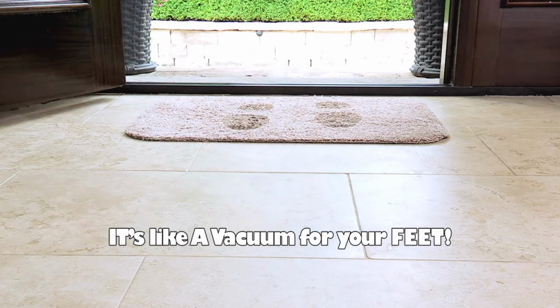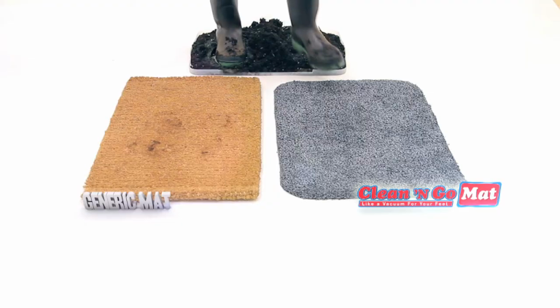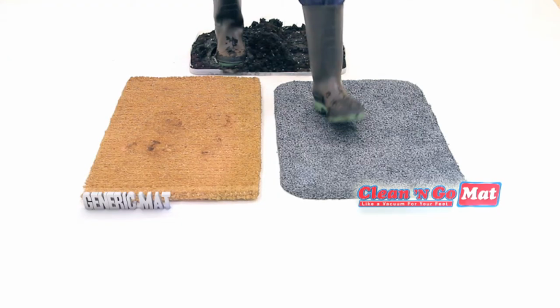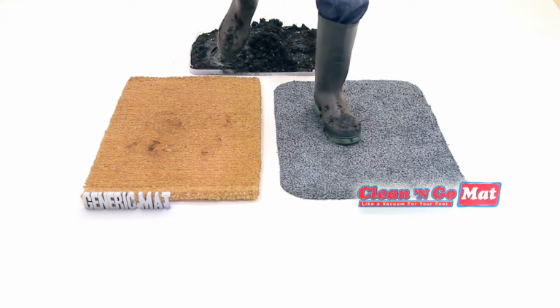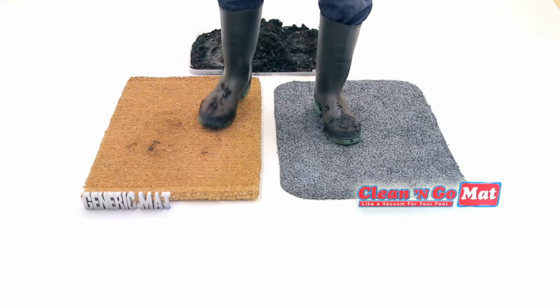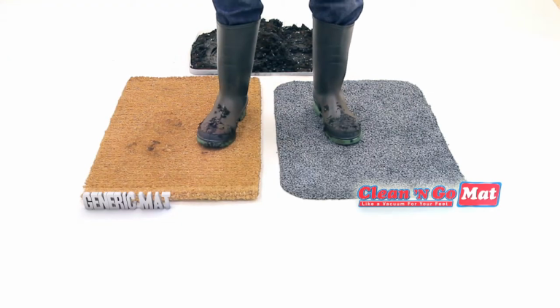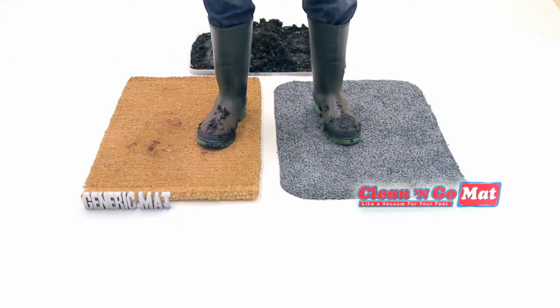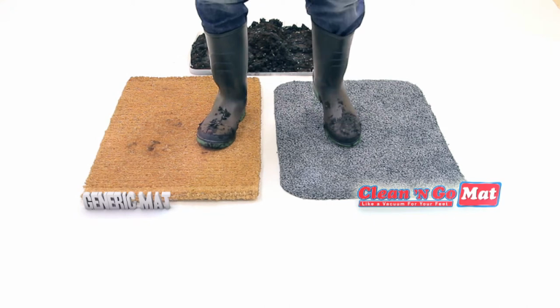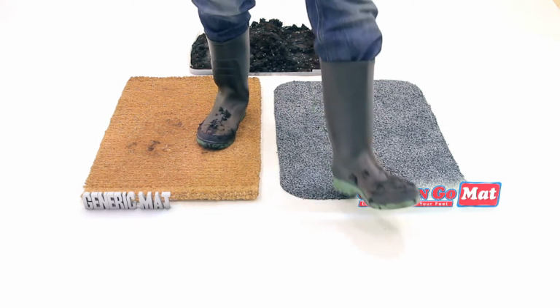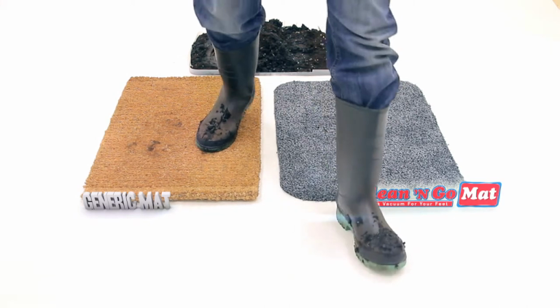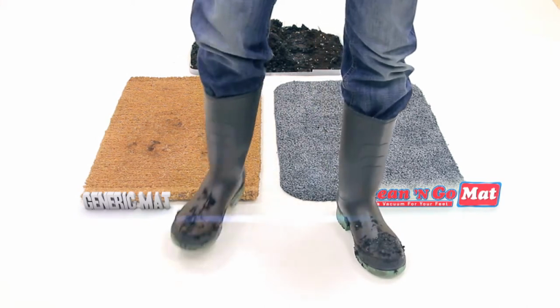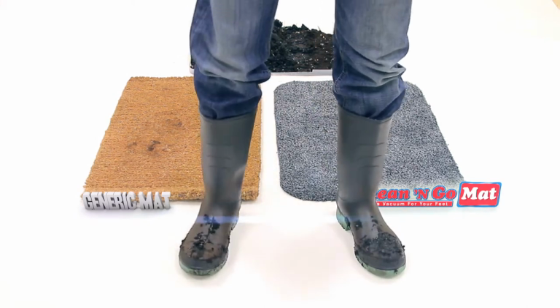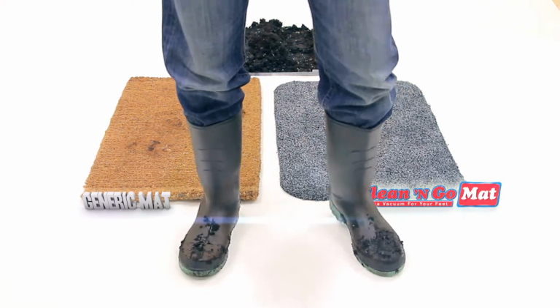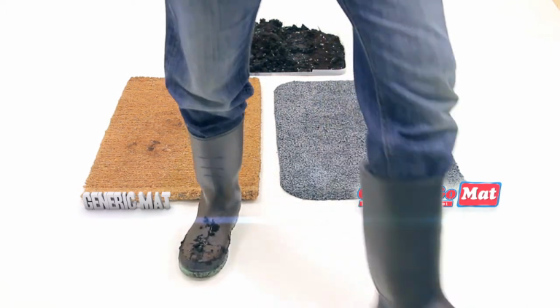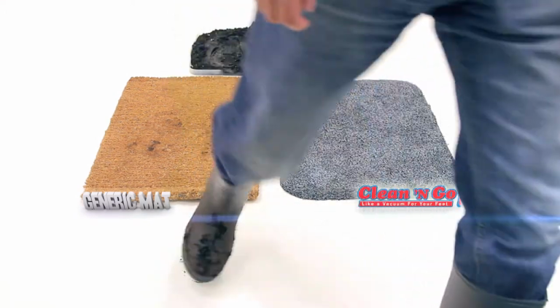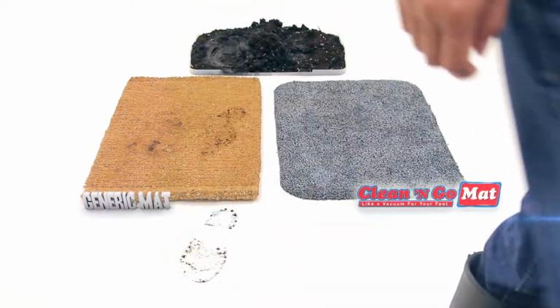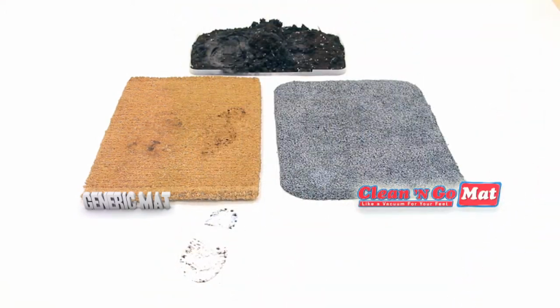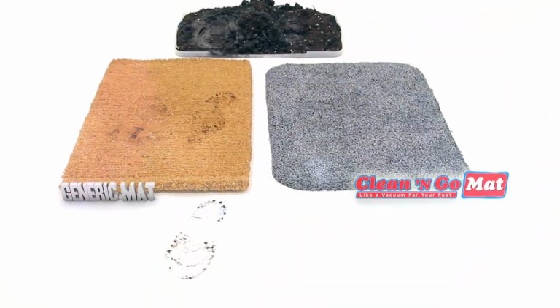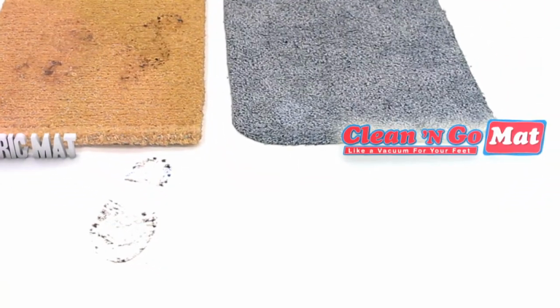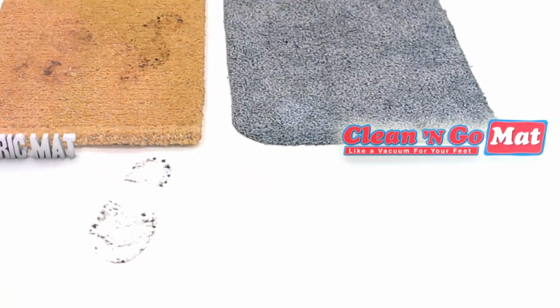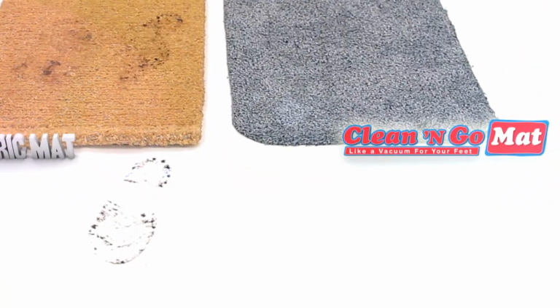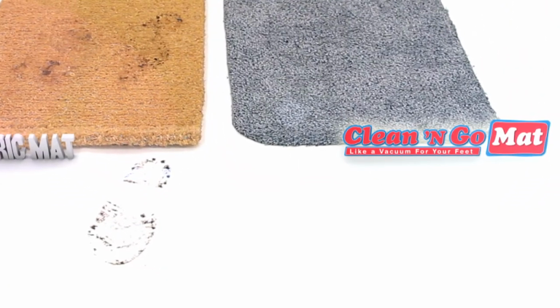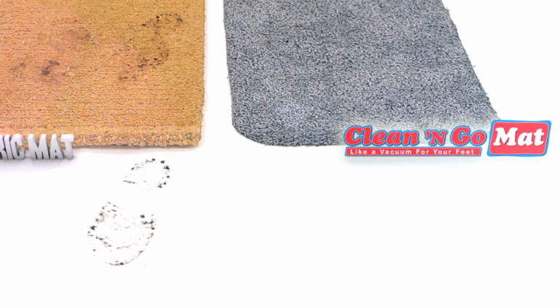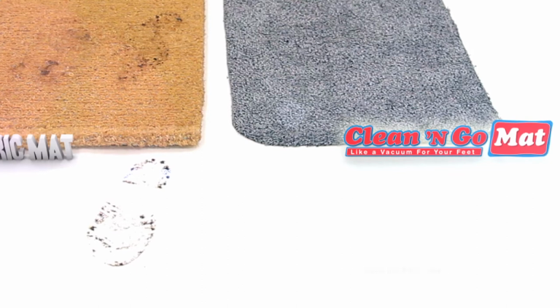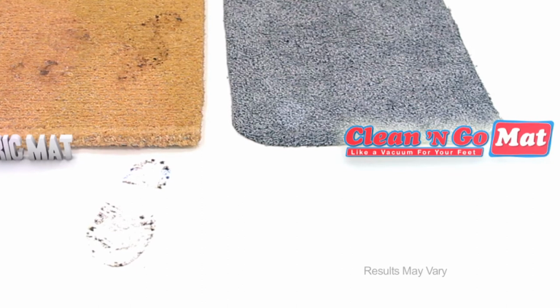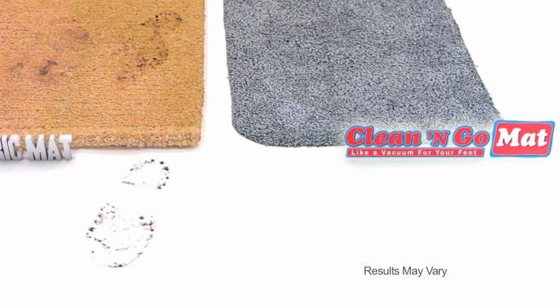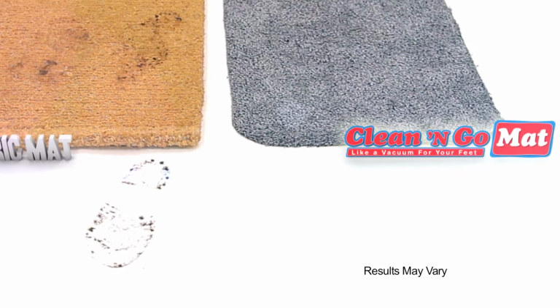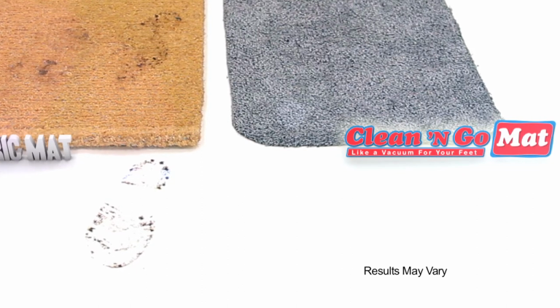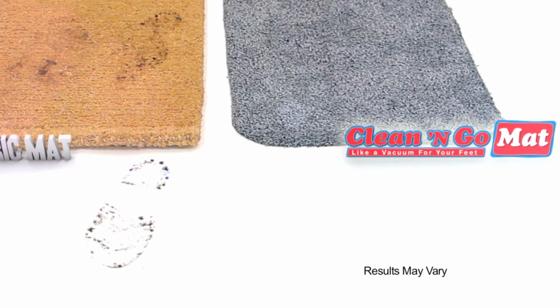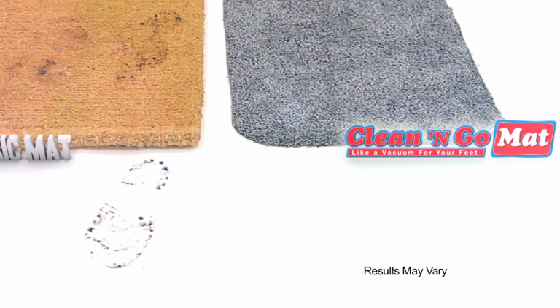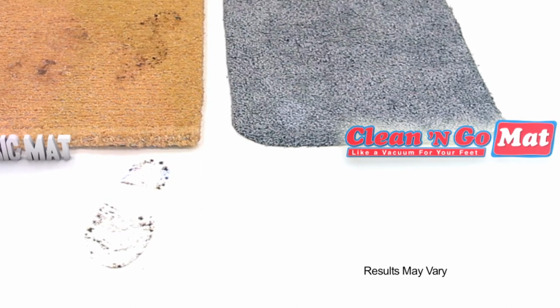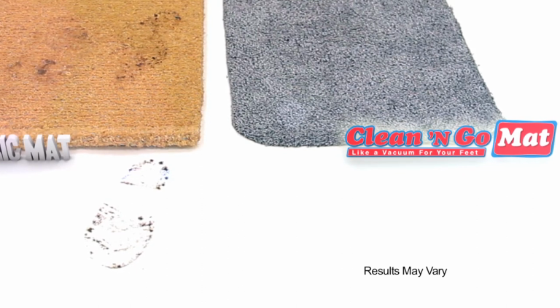Look, we put this regular mat next to the Clean & Go mat. Then we stepped in this dirty tray of mud. Look at the dirt tracks left over by the regular mat. And look at the Clean & Go — there's no tracks at all. Not a mark. It's fantastic.